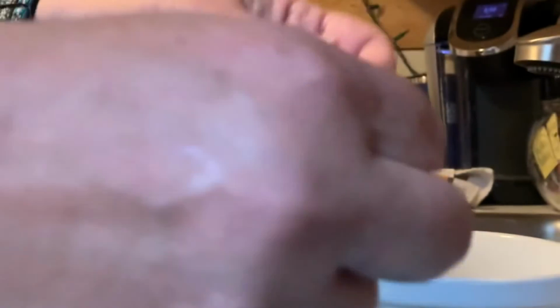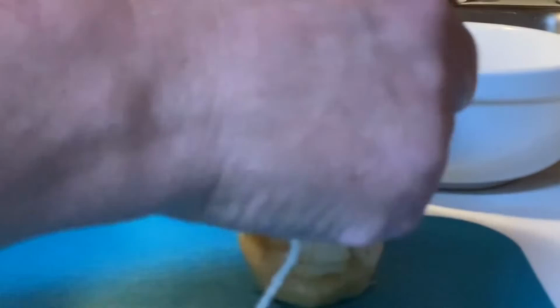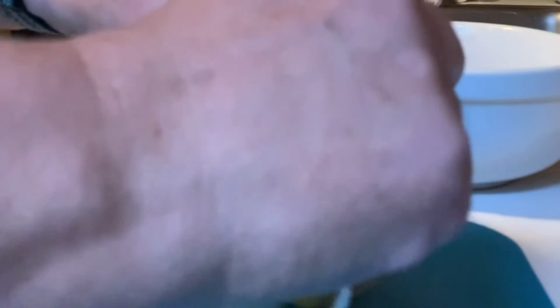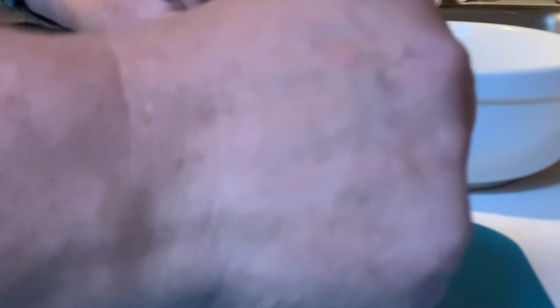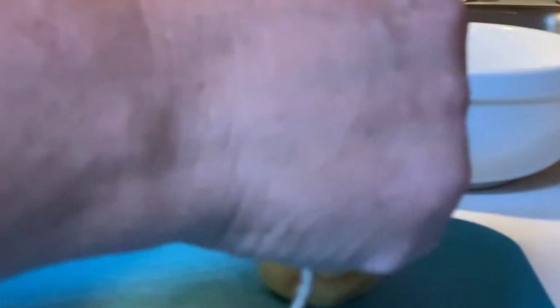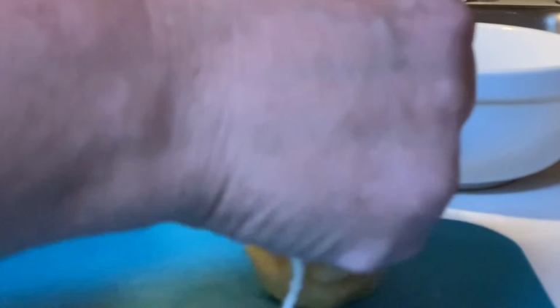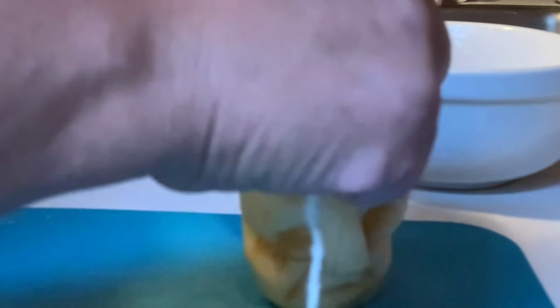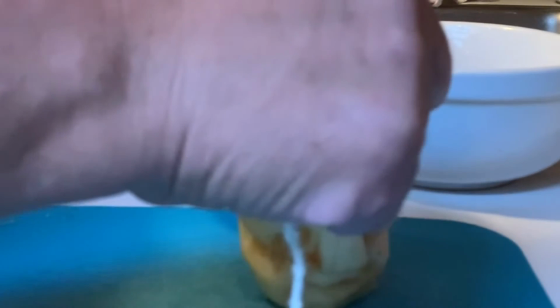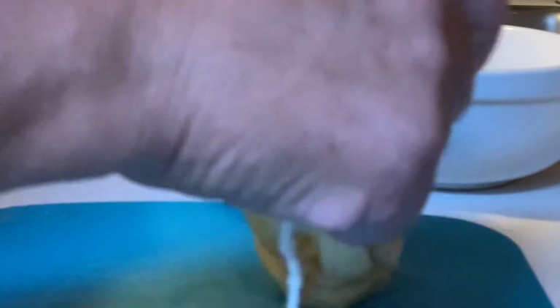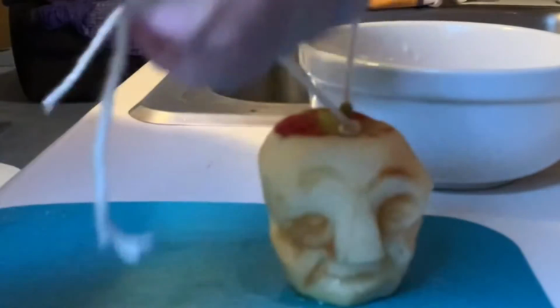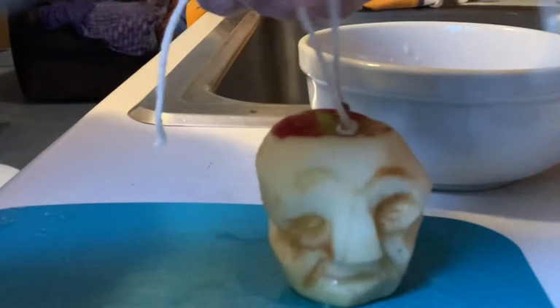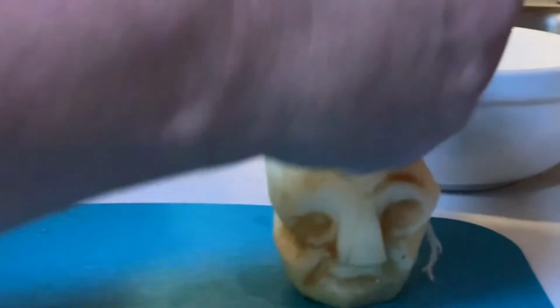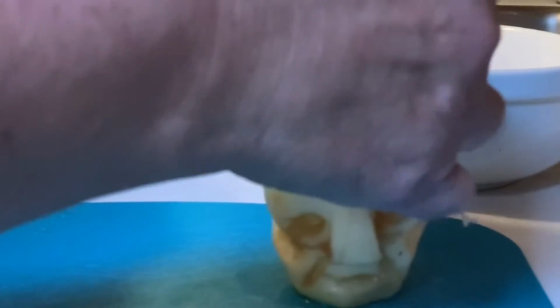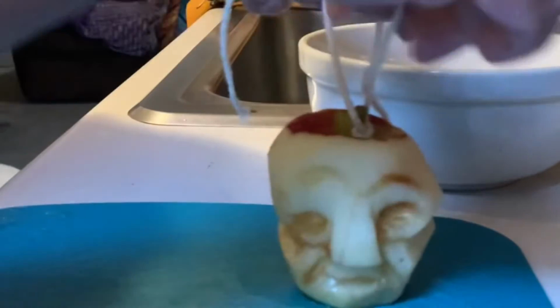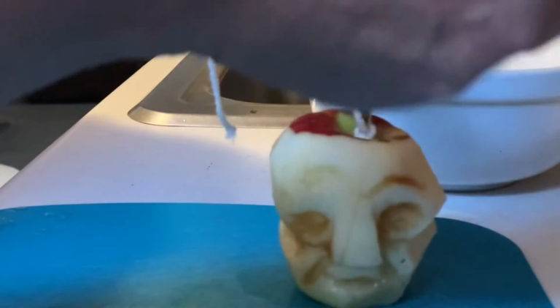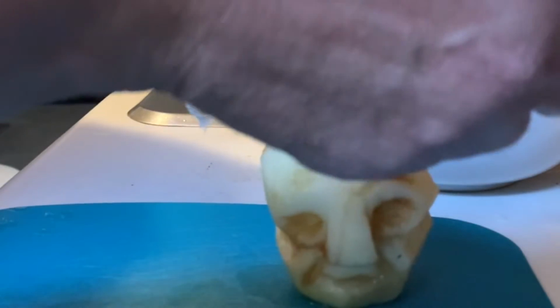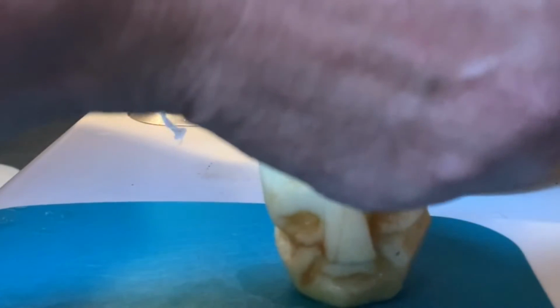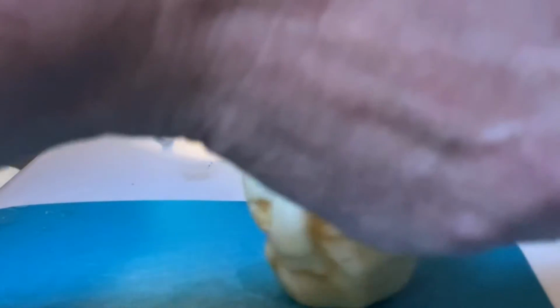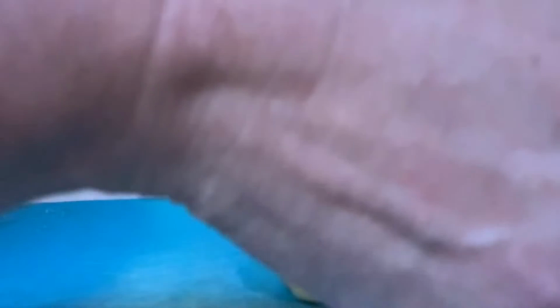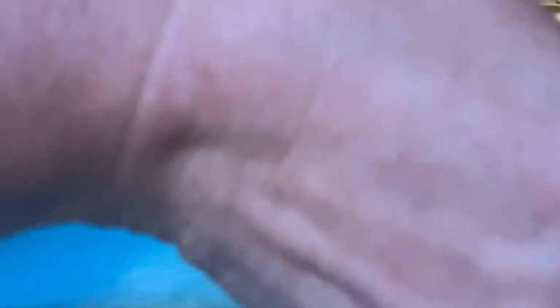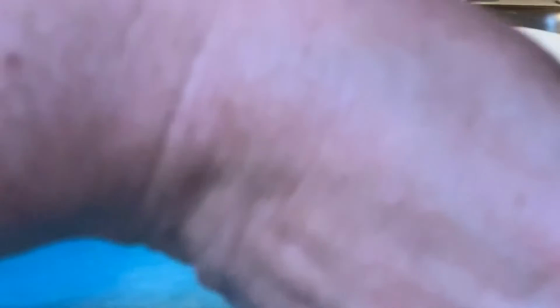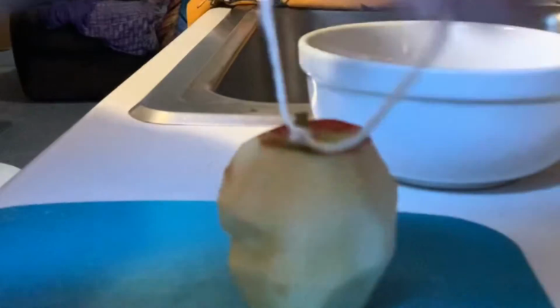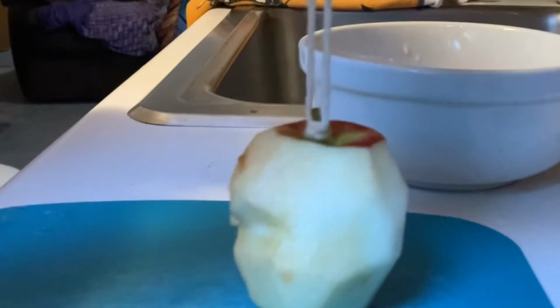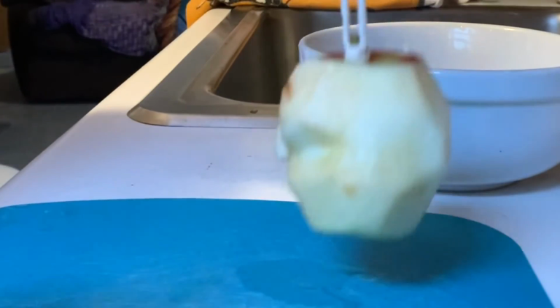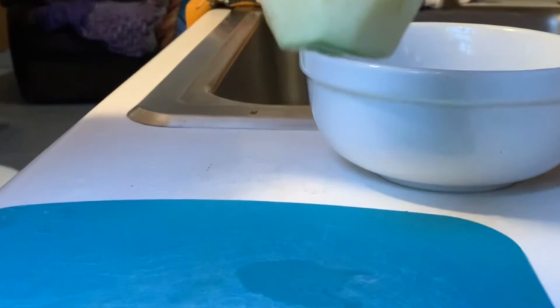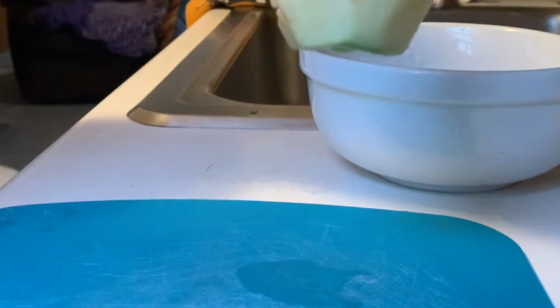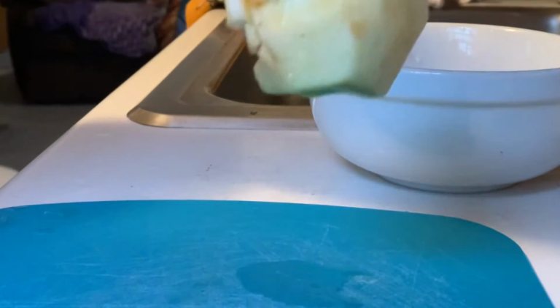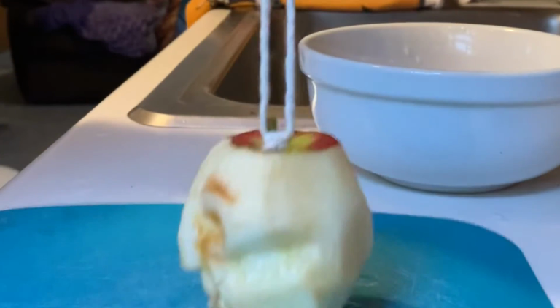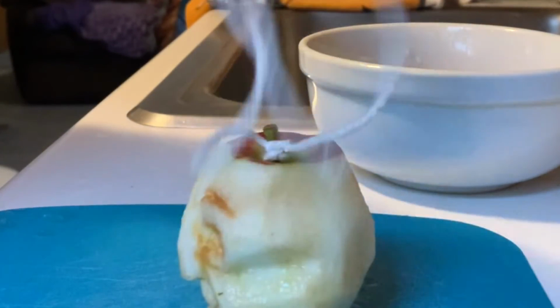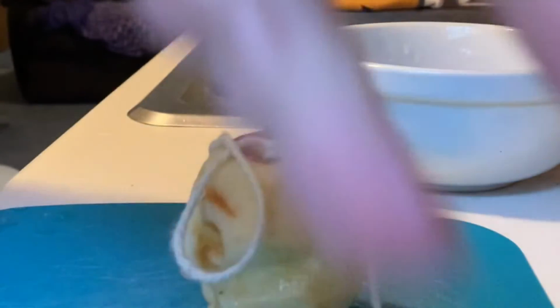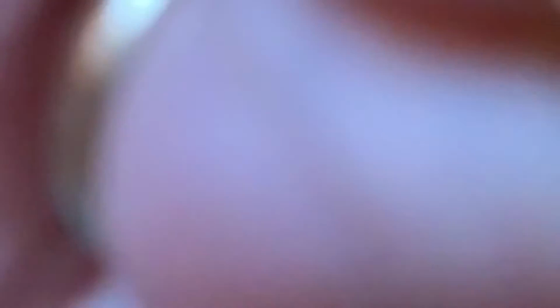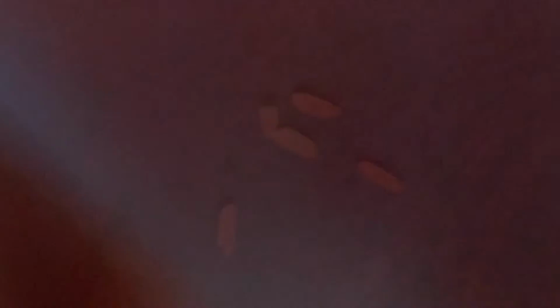I'm going to tie a little string on him so we can hang him to dry. I usually hang mine in the kitchen — over the window in a nice, dry, bright place. That way he'll dry out and not get moldy.